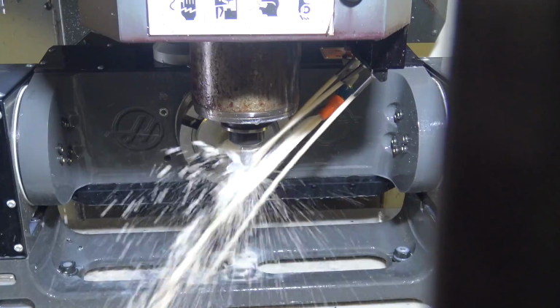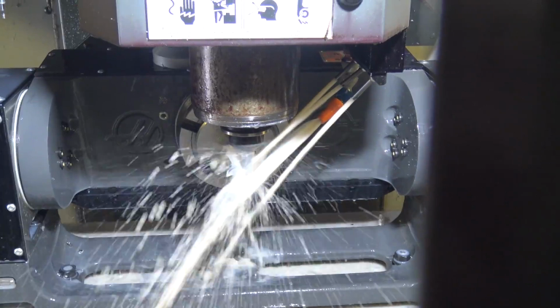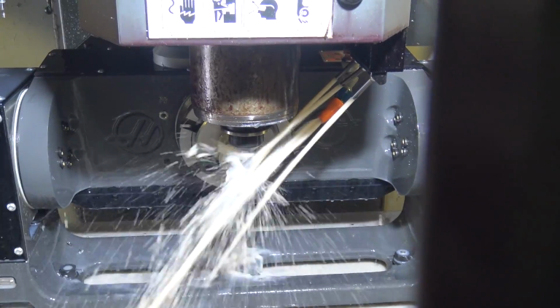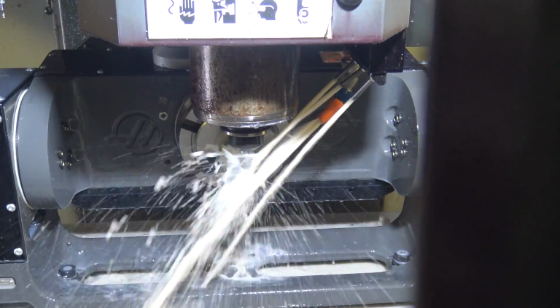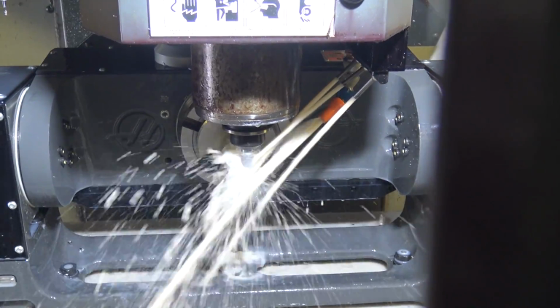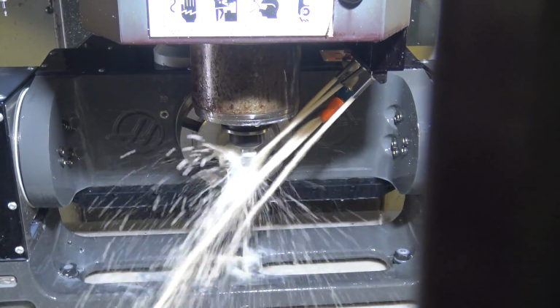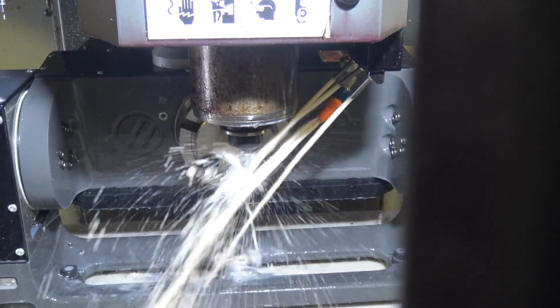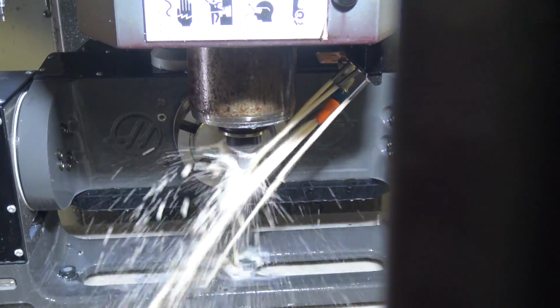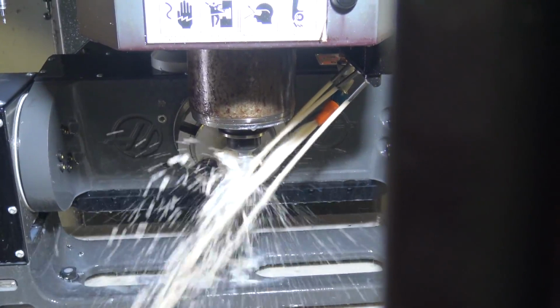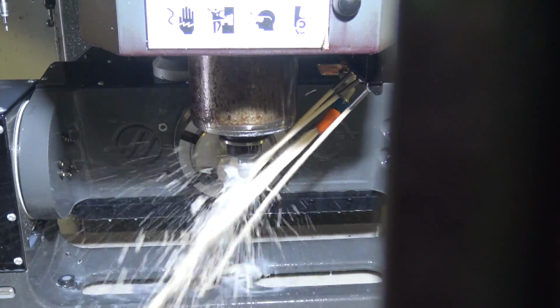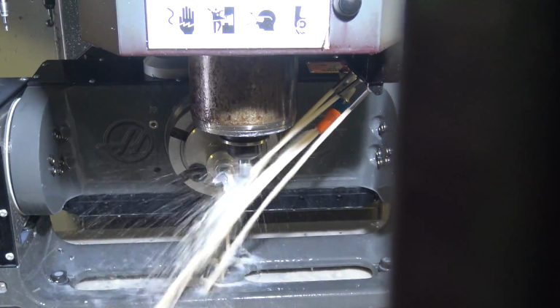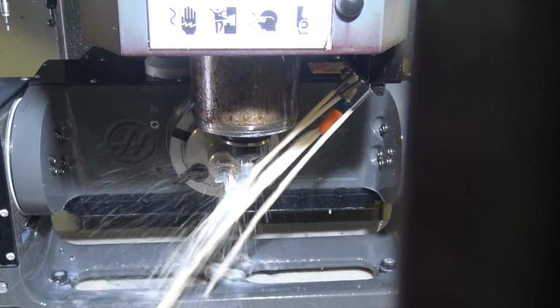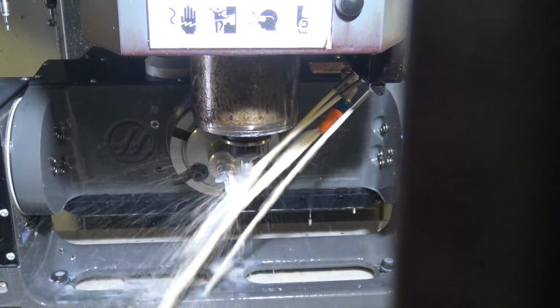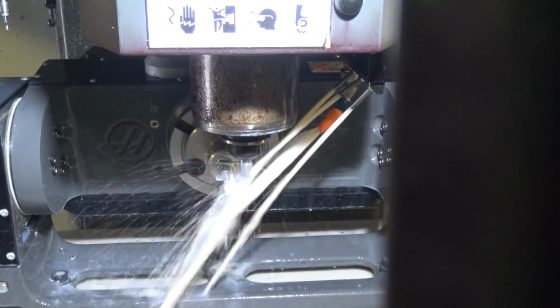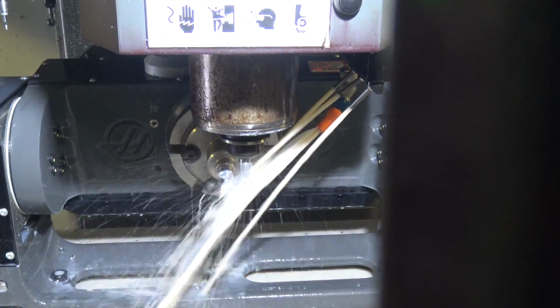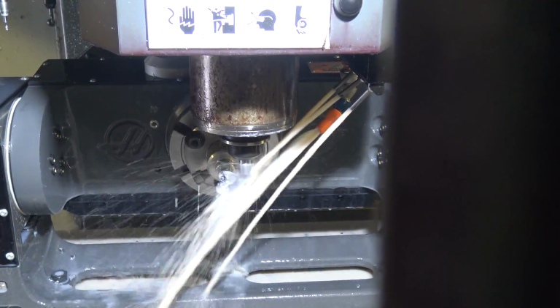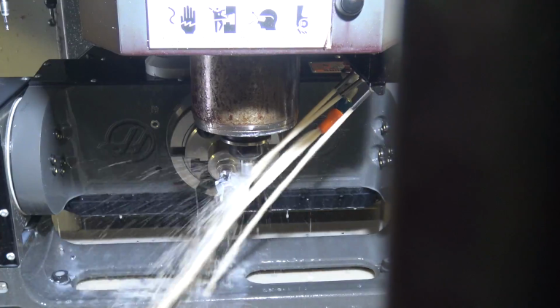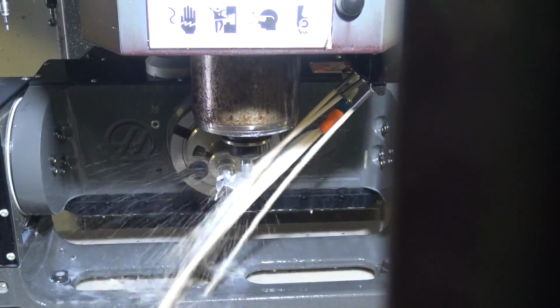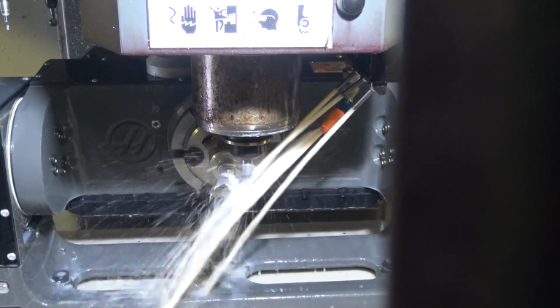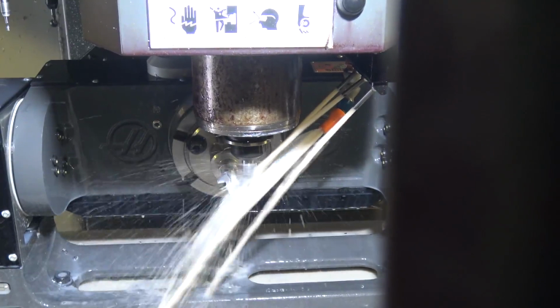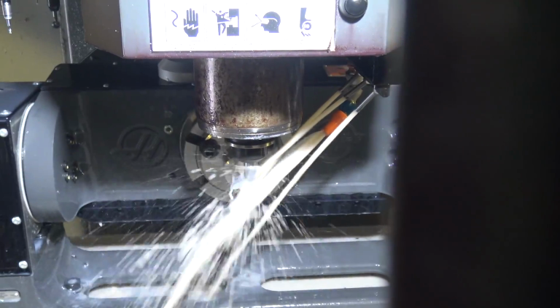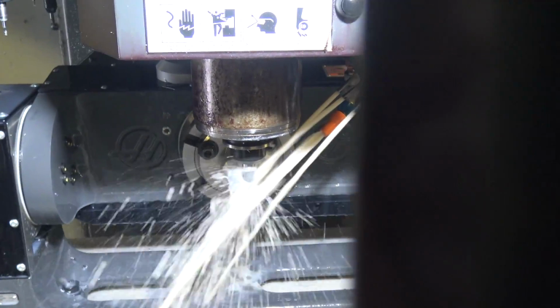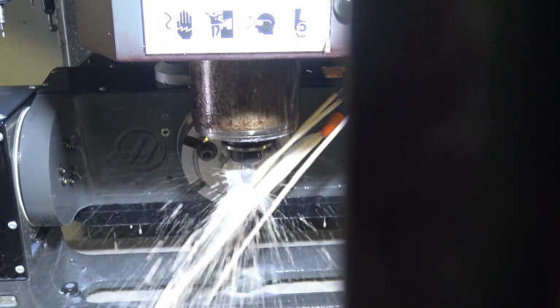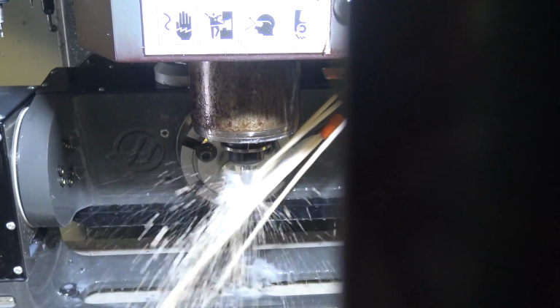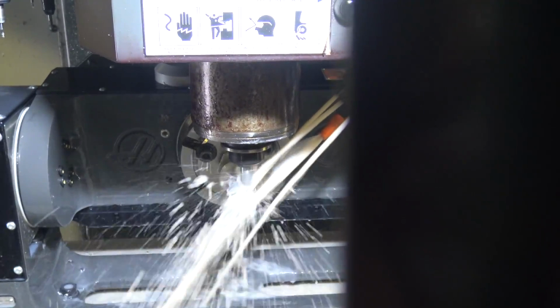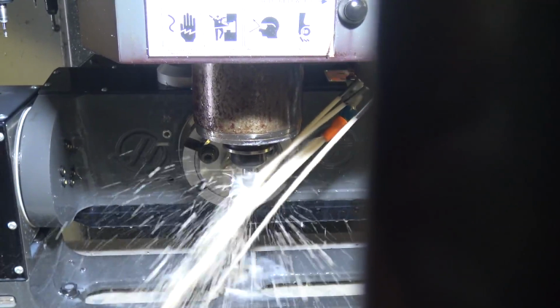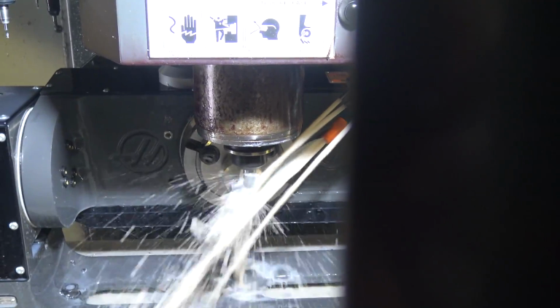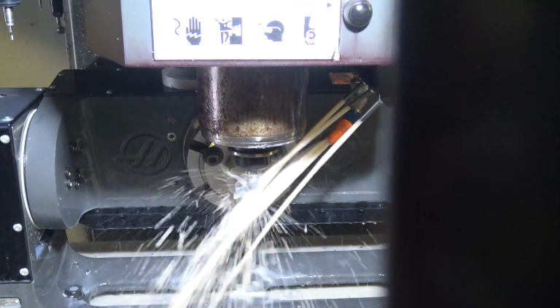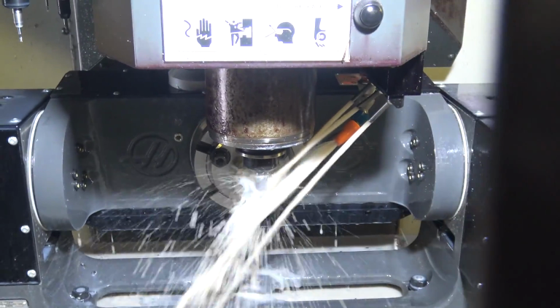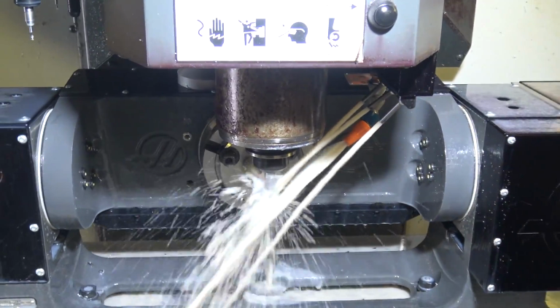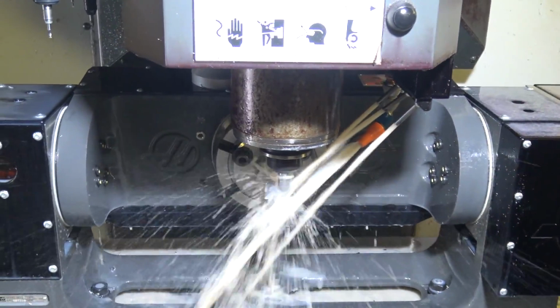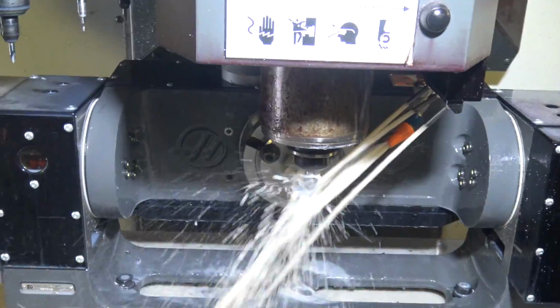You can see the spot drill and thread mill cycle happening. Interesting — the clearance plane was off to the side instead of up. I like that approach.